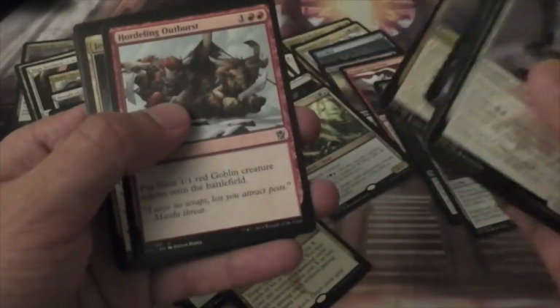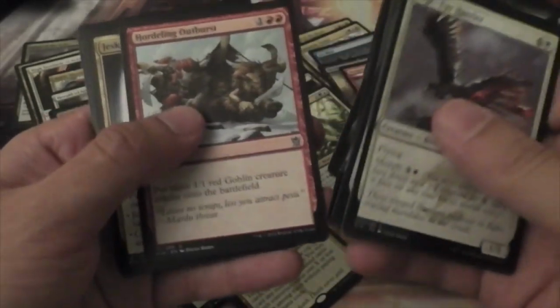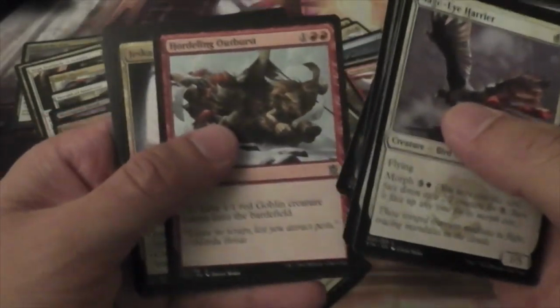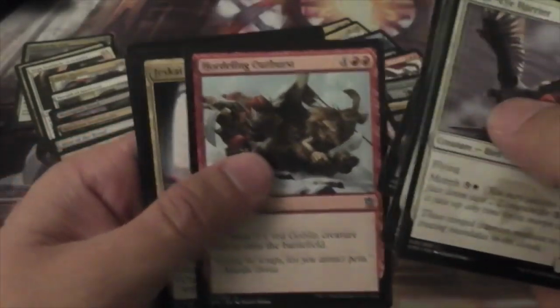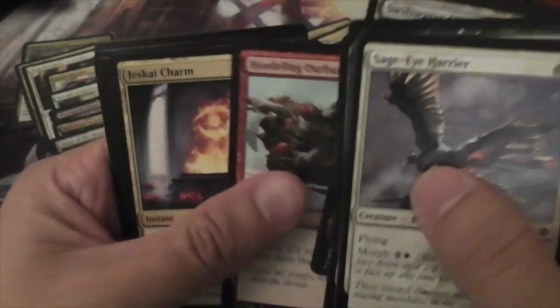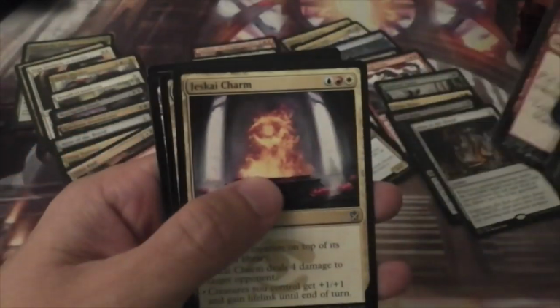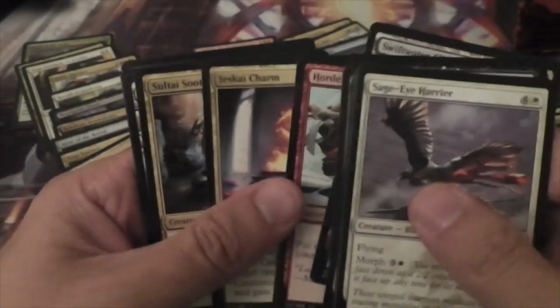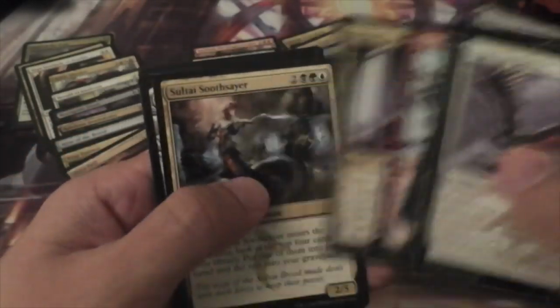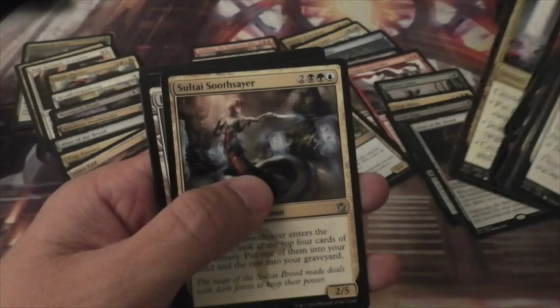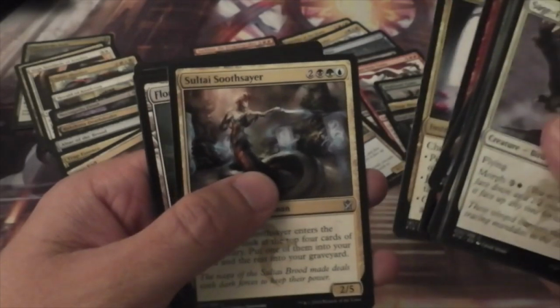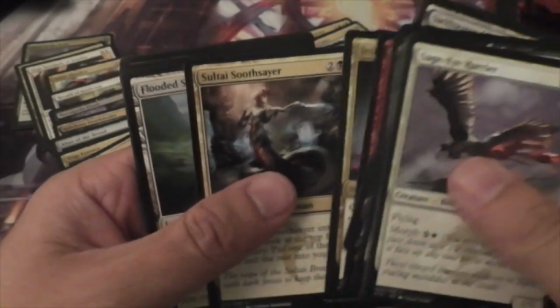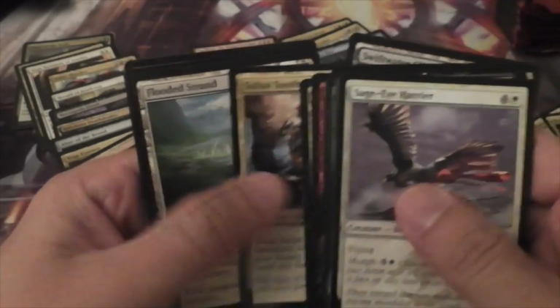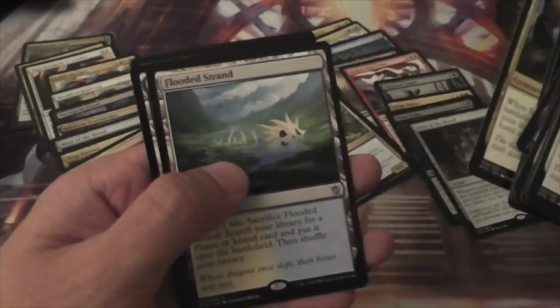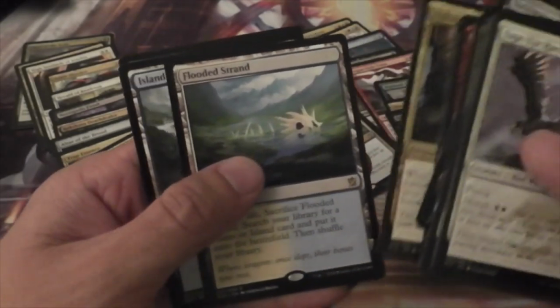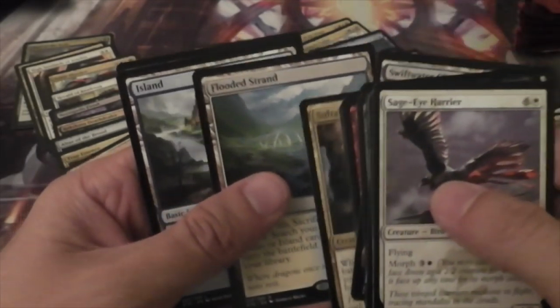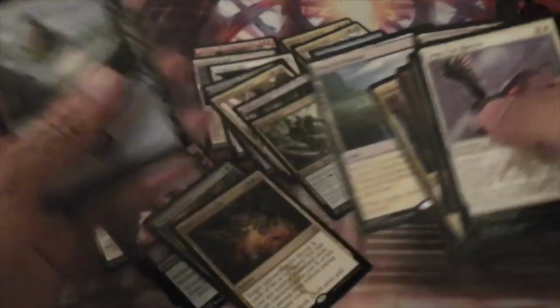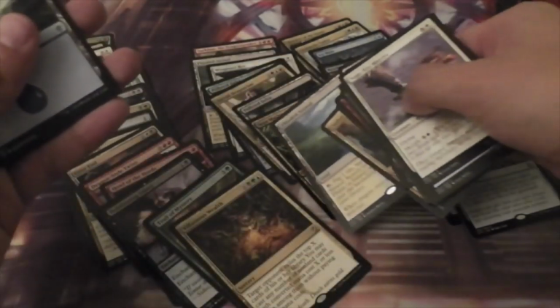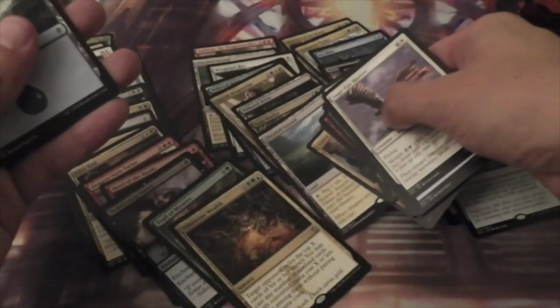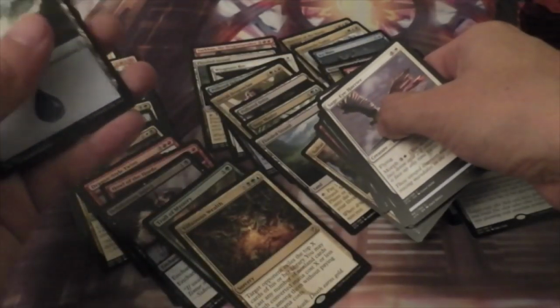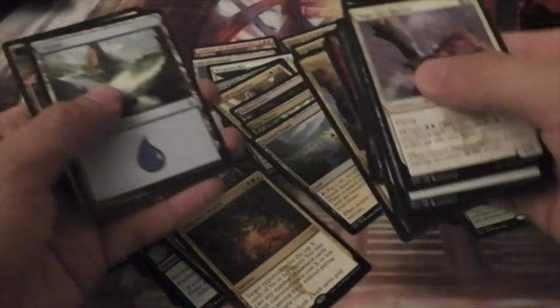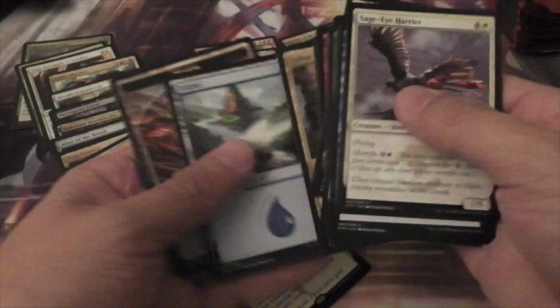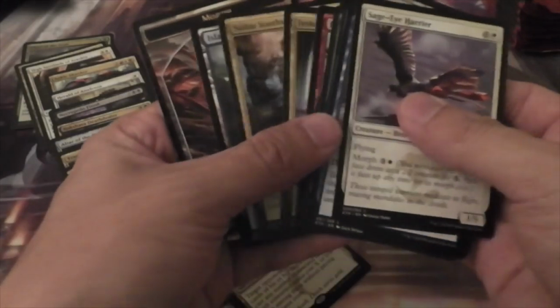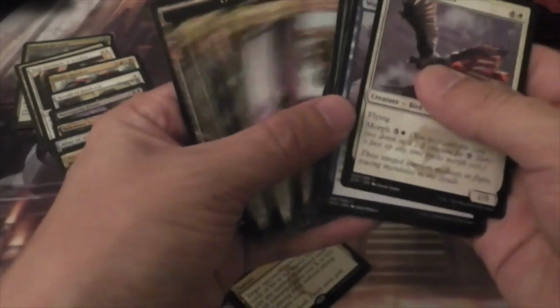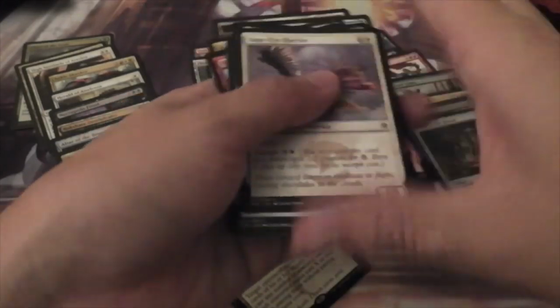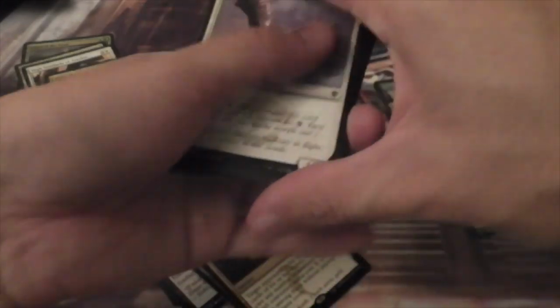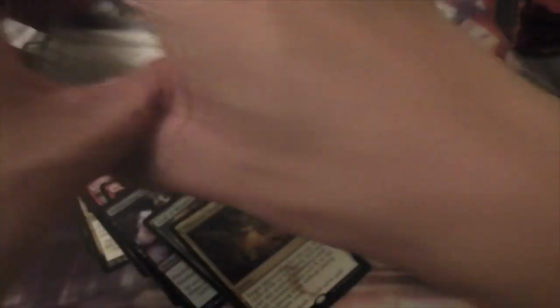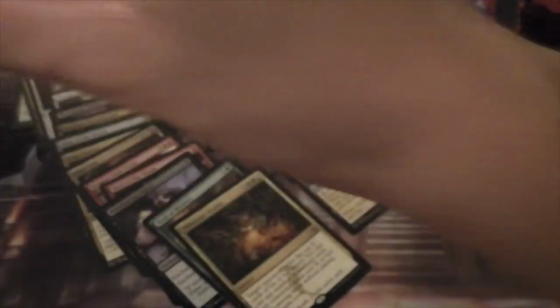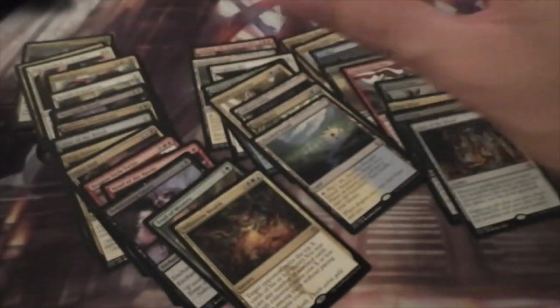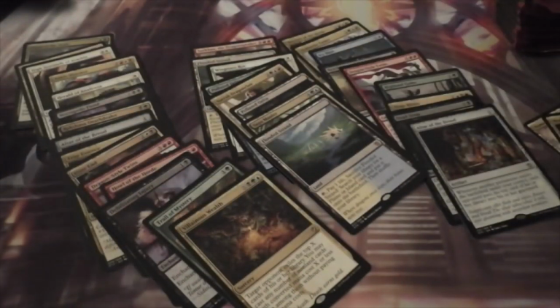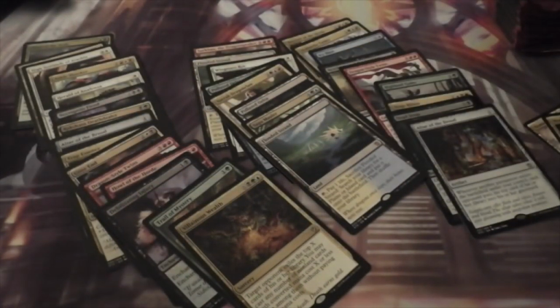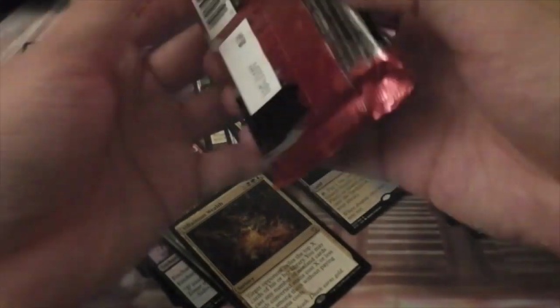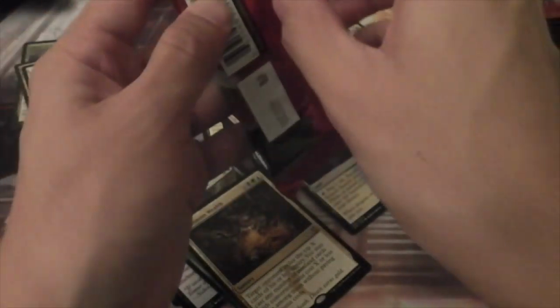And we have here Hordeling Outburst, Jeskai Charm, Sultai Soothsayer, and another Flooded Strand. Alright, so two Strands and two Deltas in a box — we're looking pretty good.